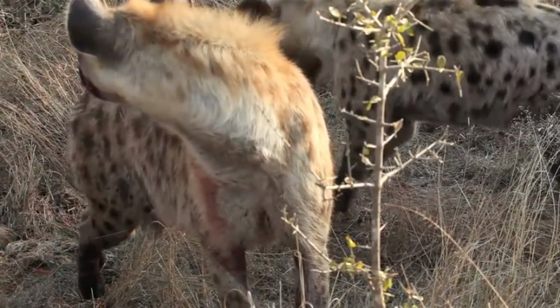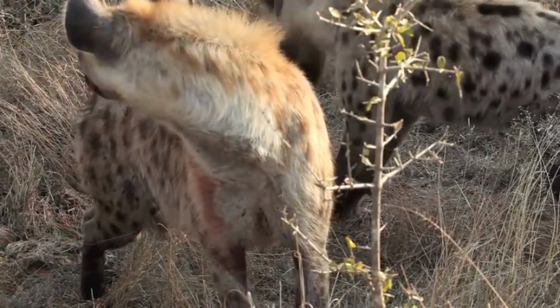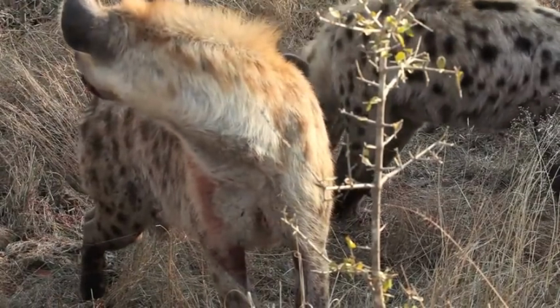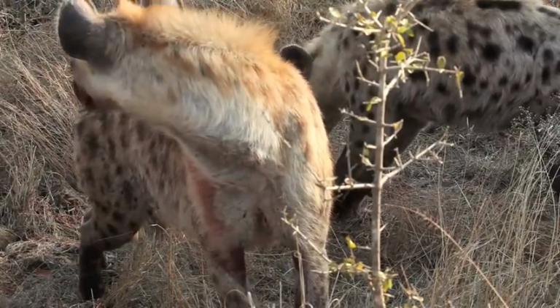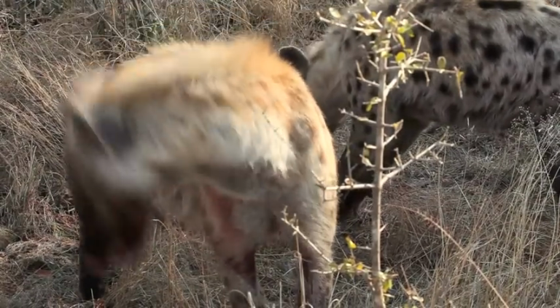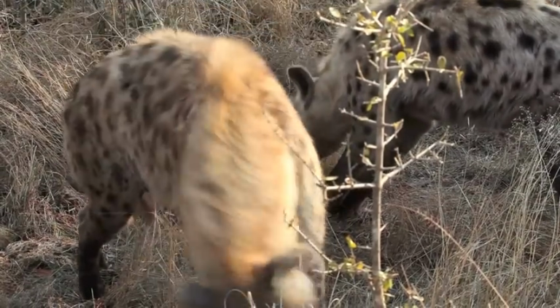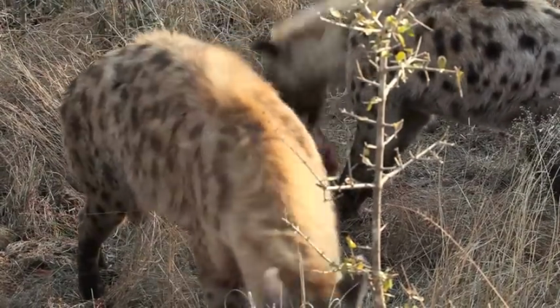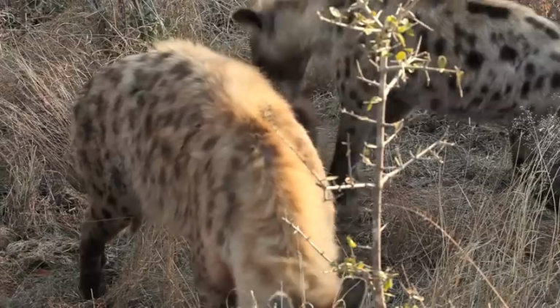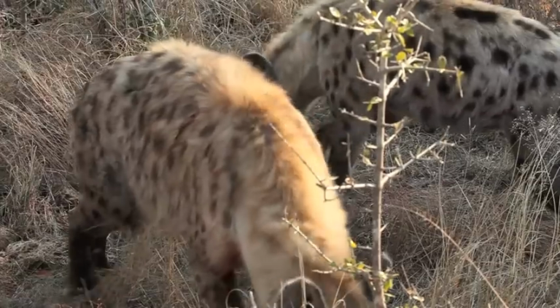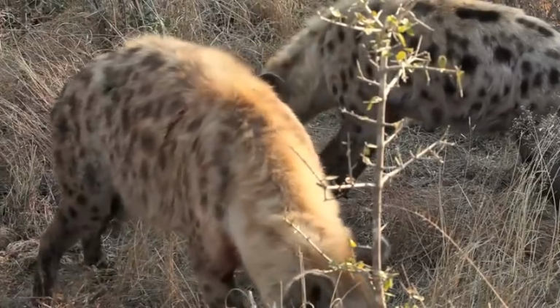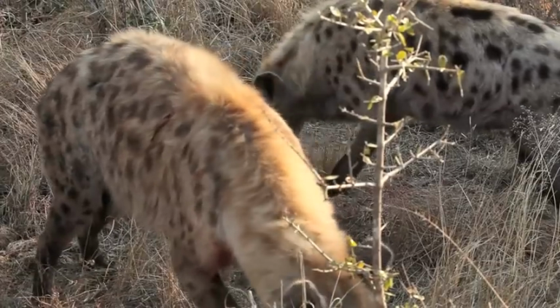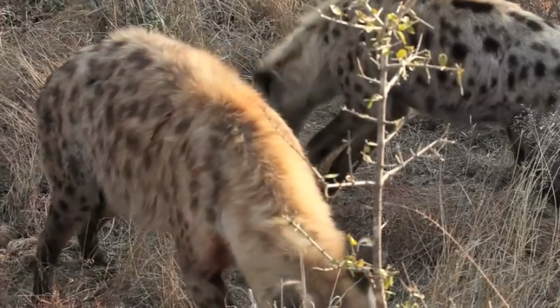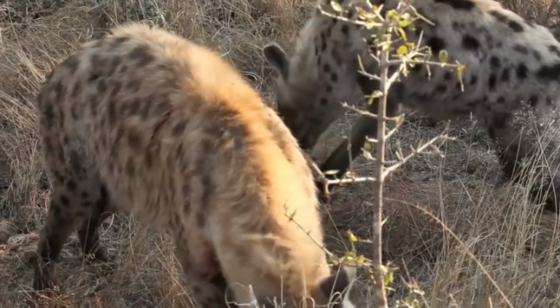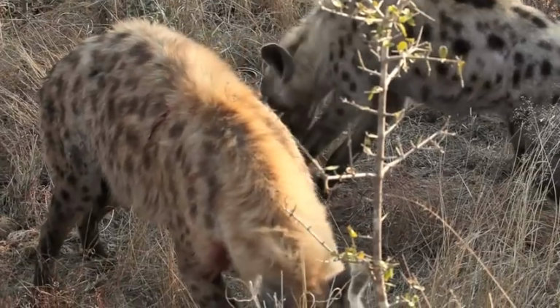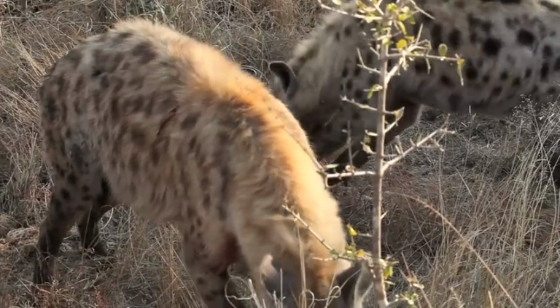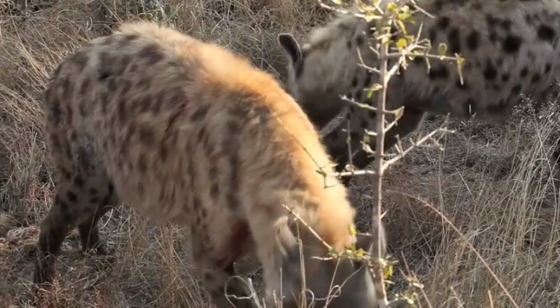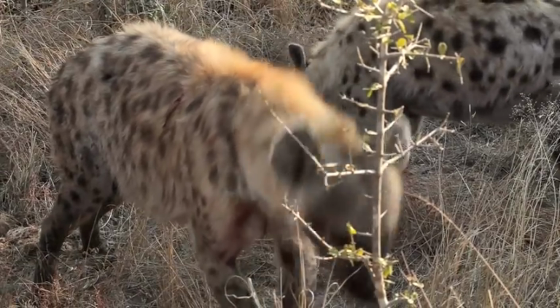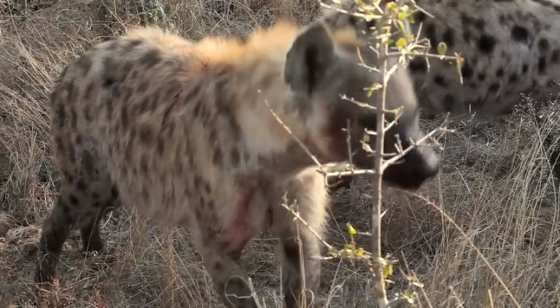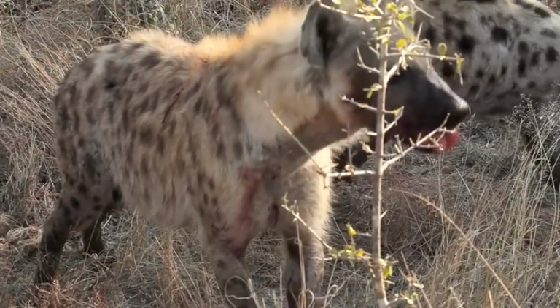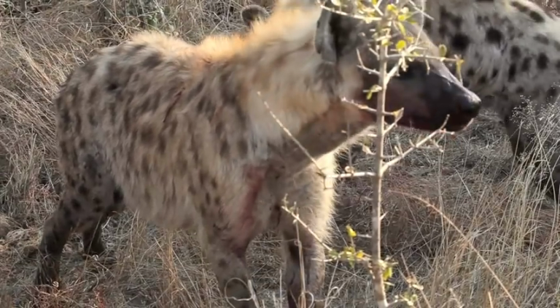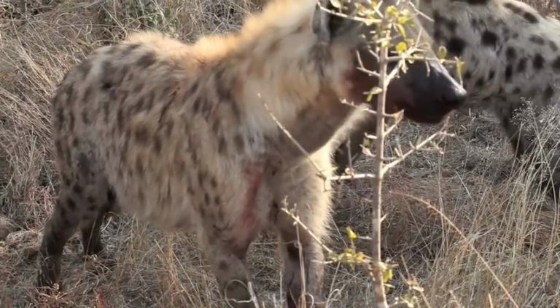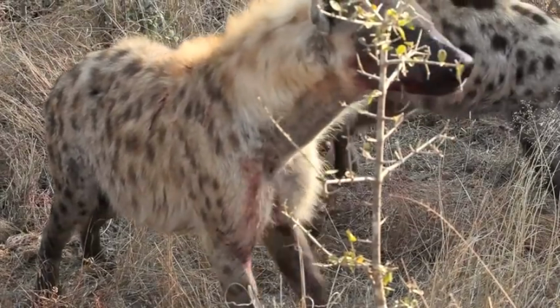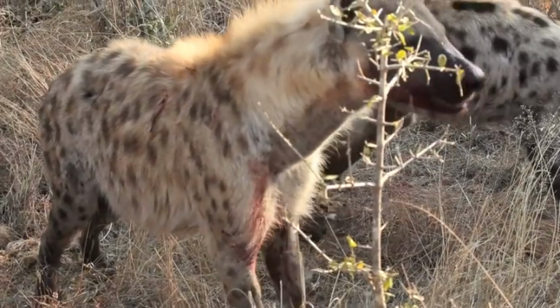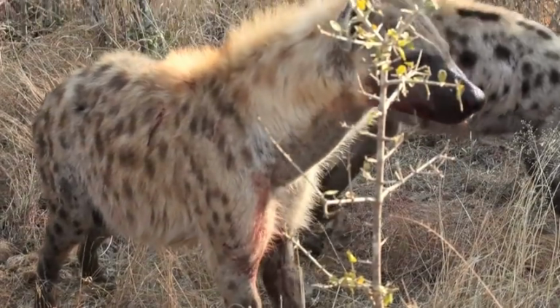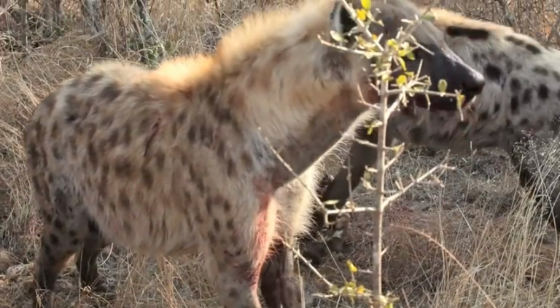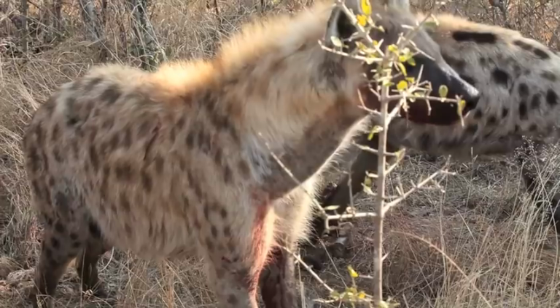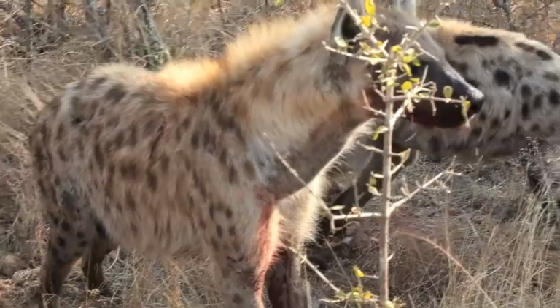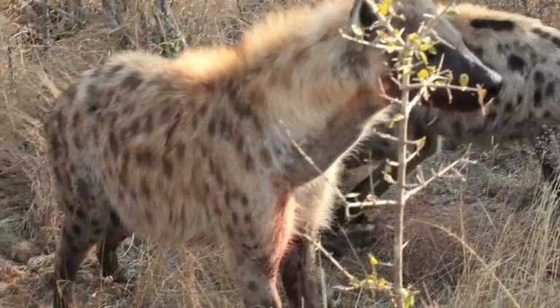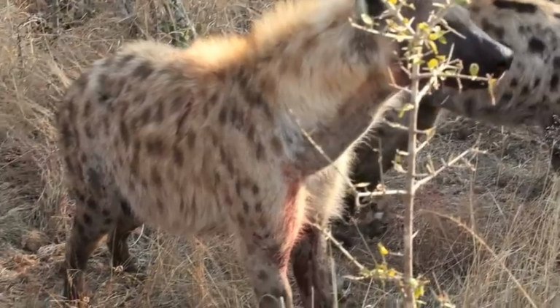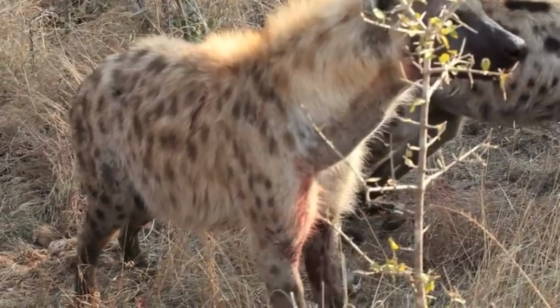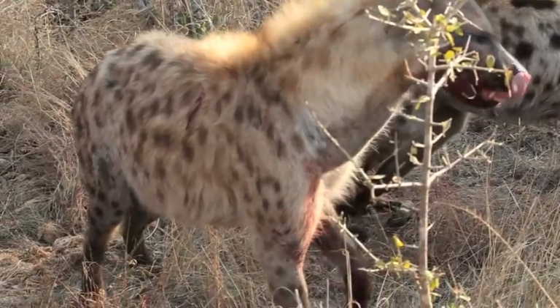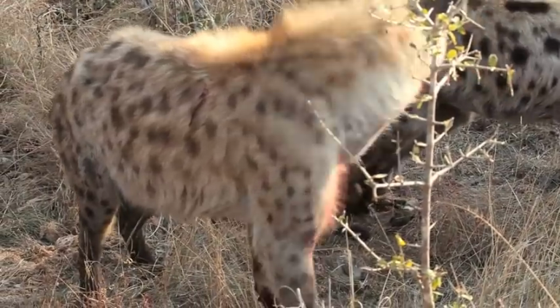I'm going to go ahead and fill it up with the bottom. This is a little bit of a roll. I'm going to go ahead and fill it up with the top.